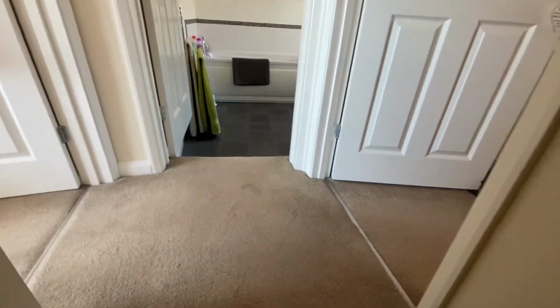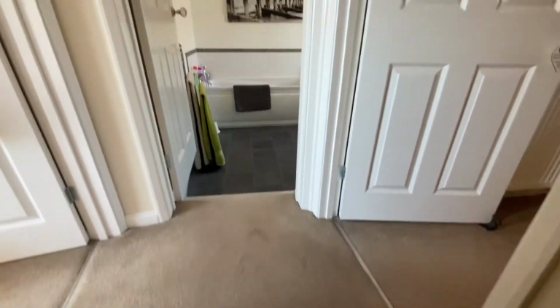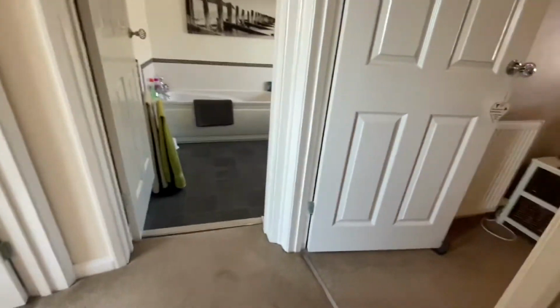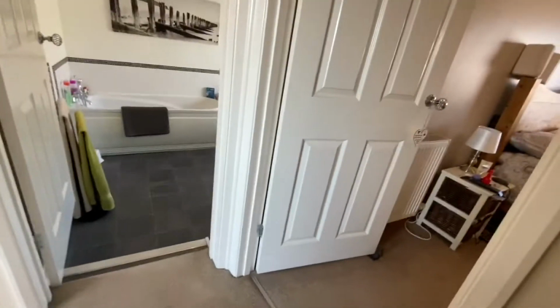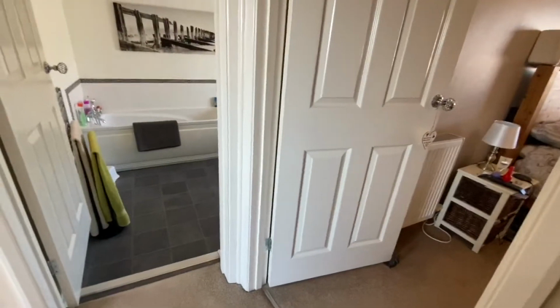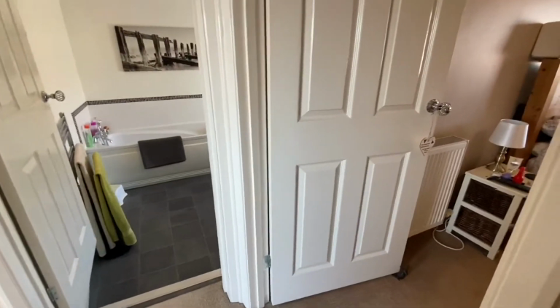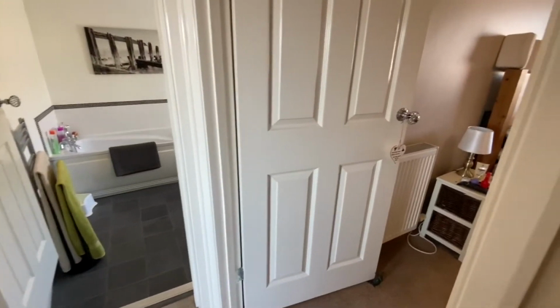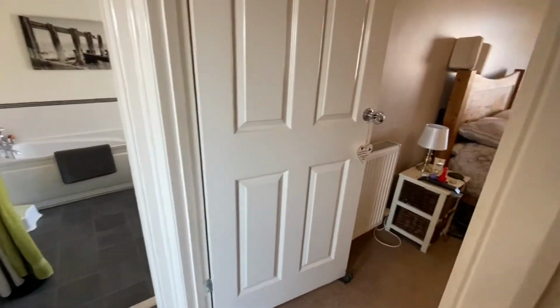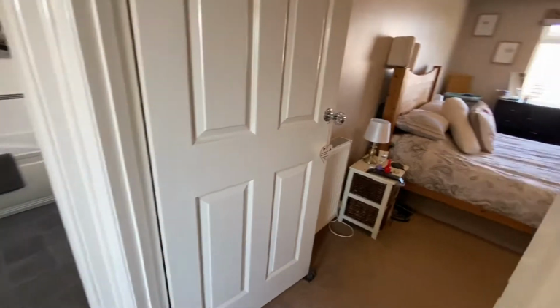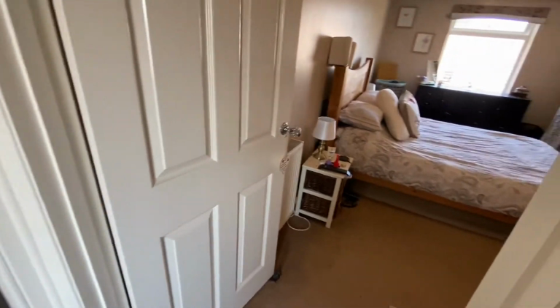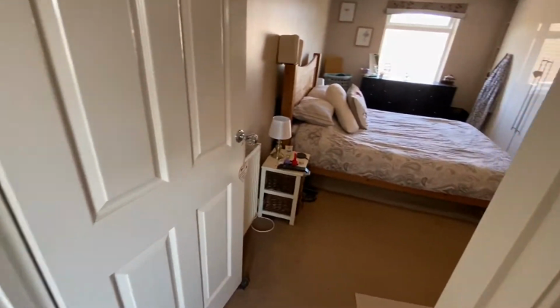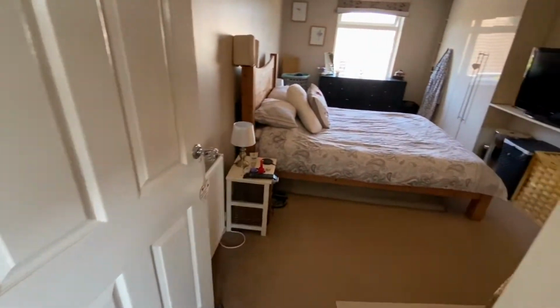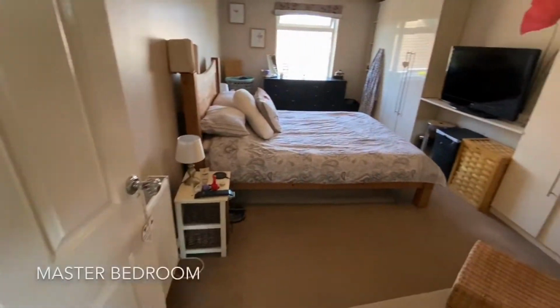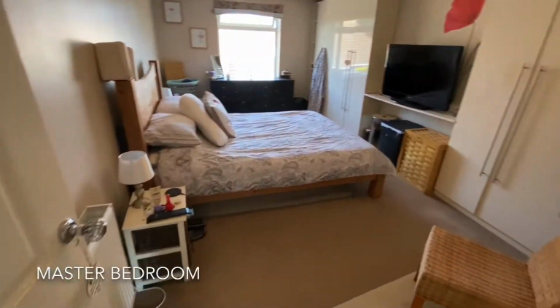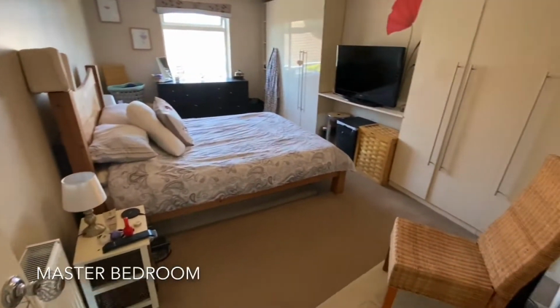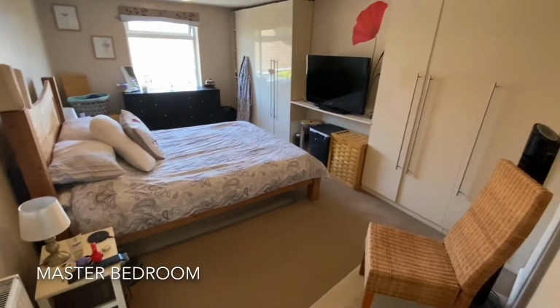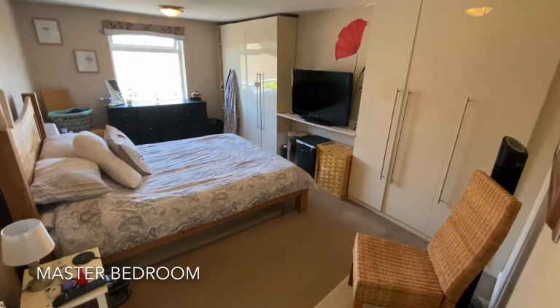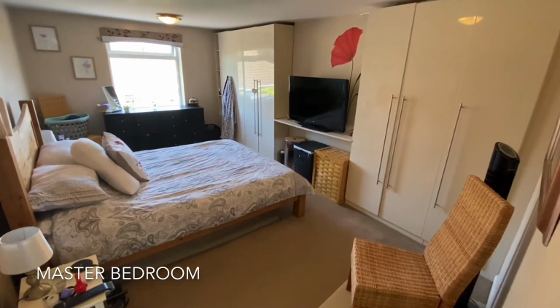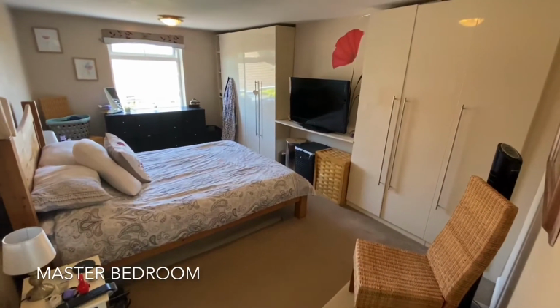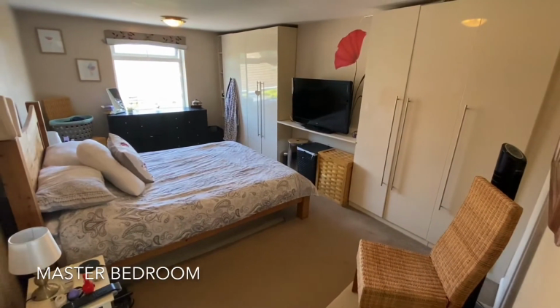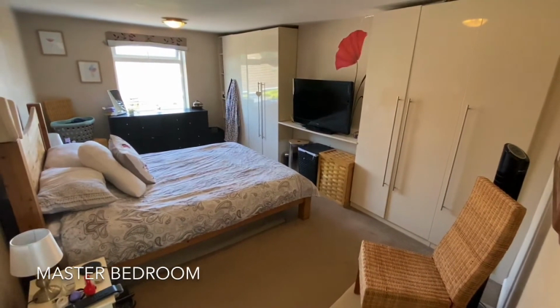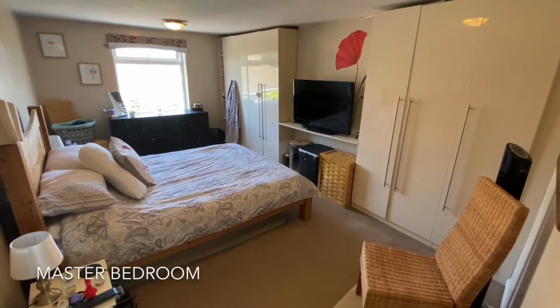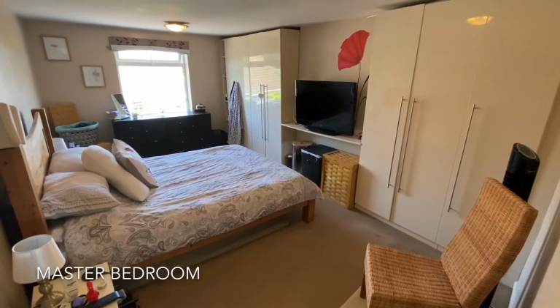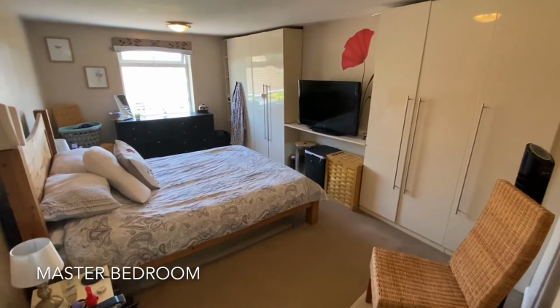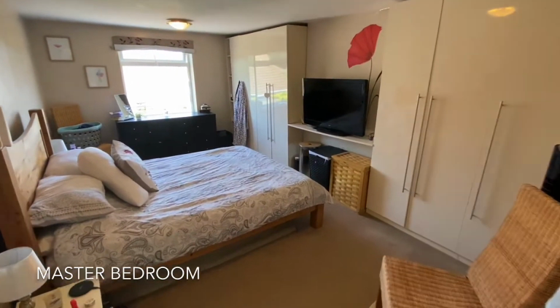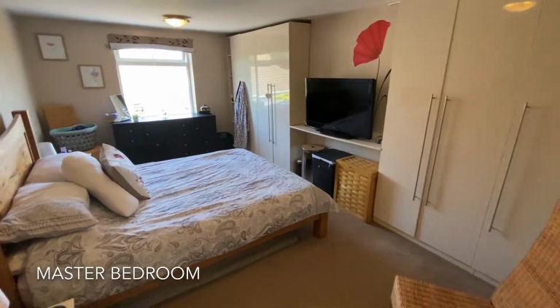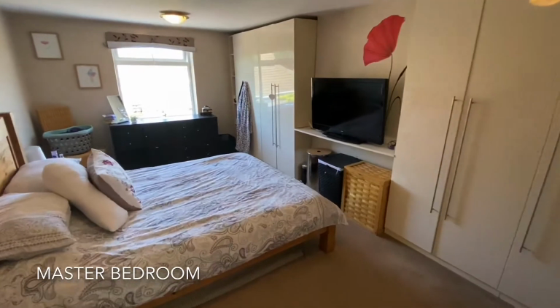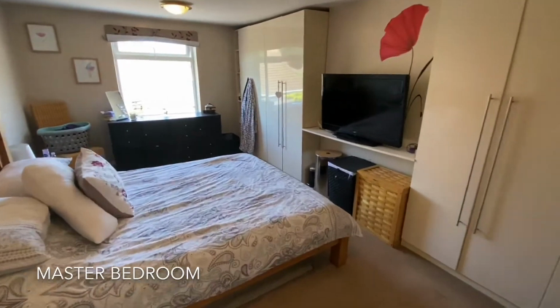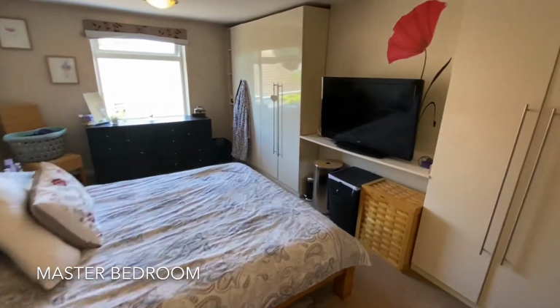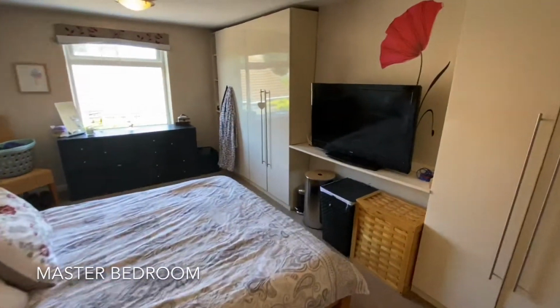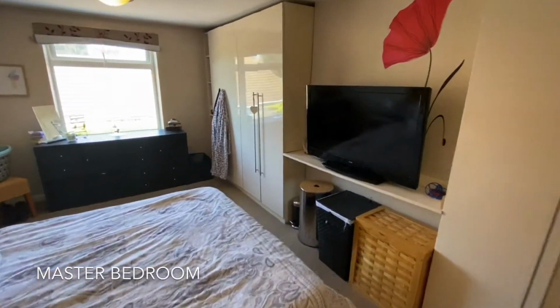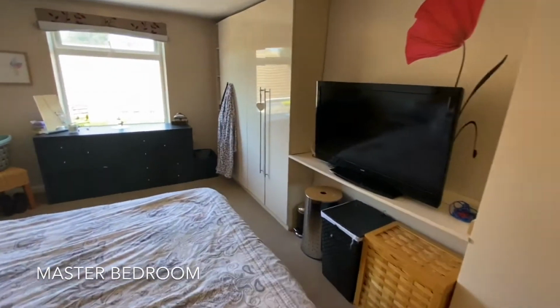As we head up to the first floor, the first door on our right takes us through into the master bedroom, benefitting from fitted wardrobes and proving here to be a fantastic size double room.